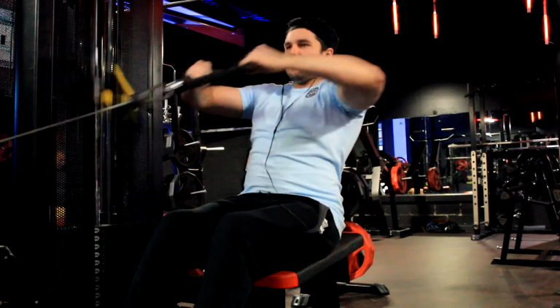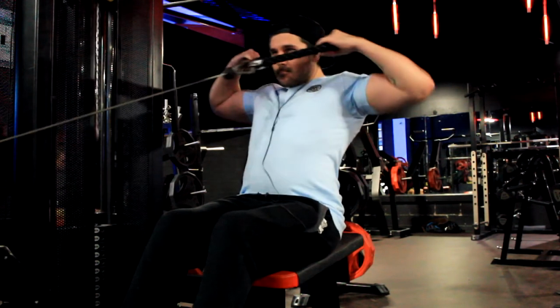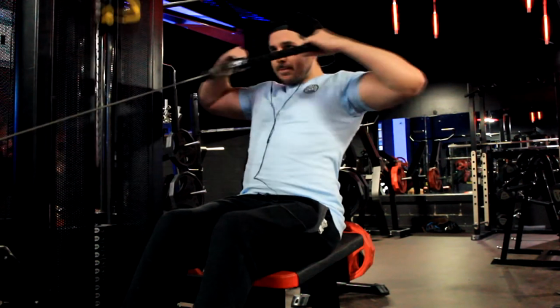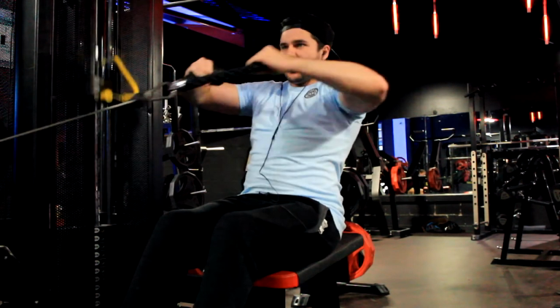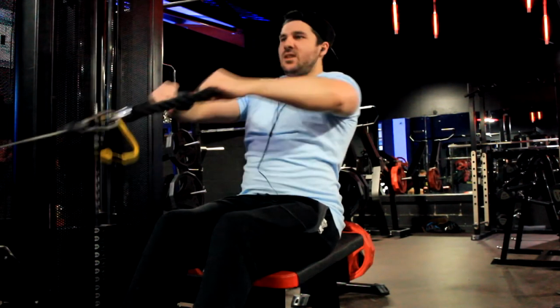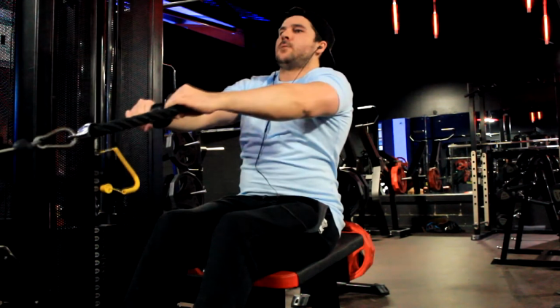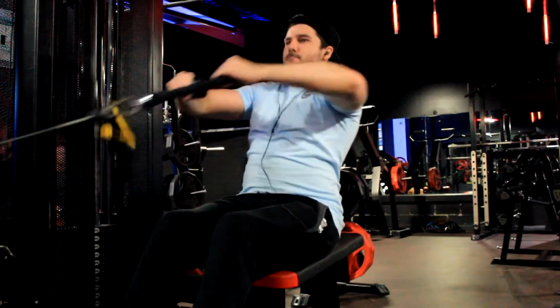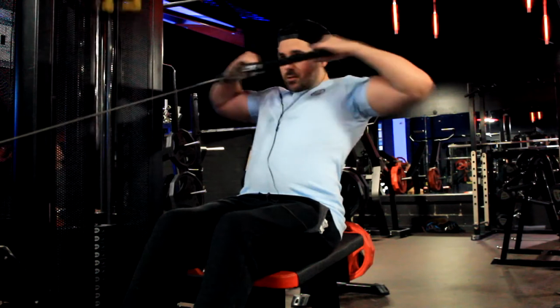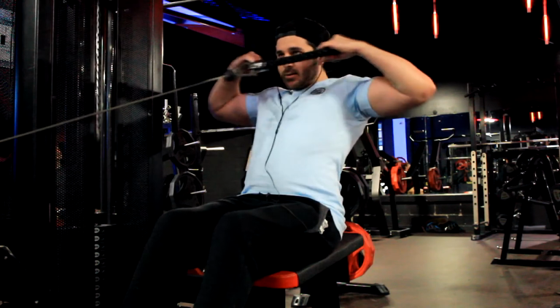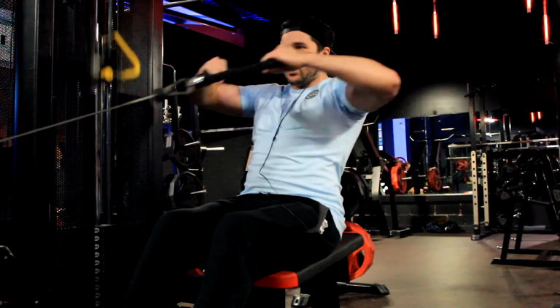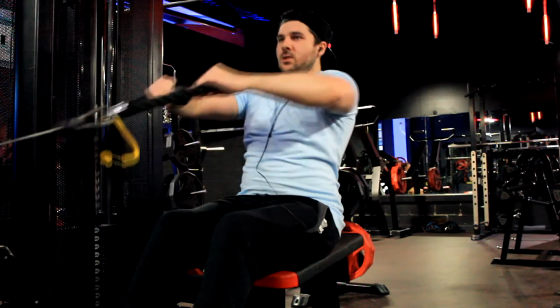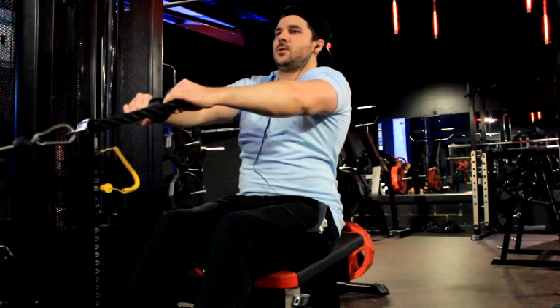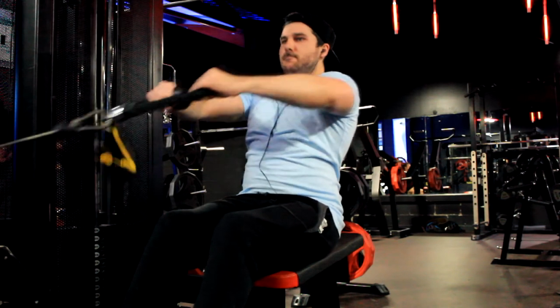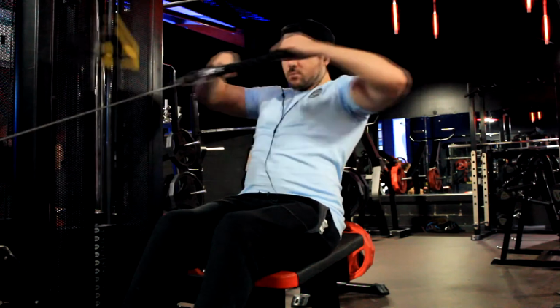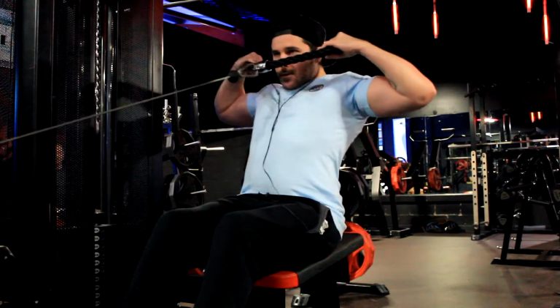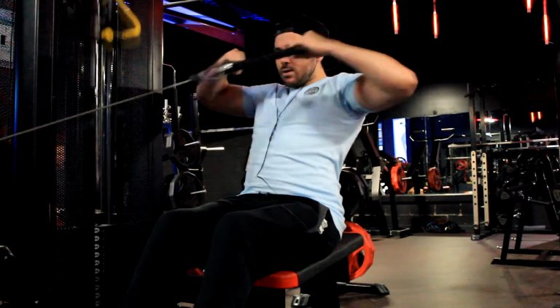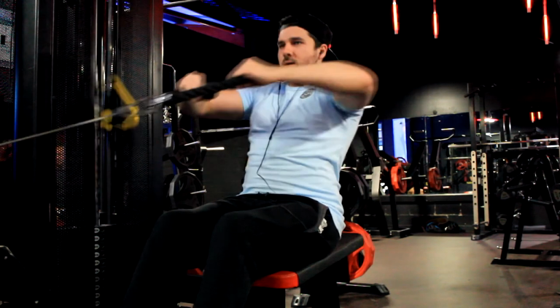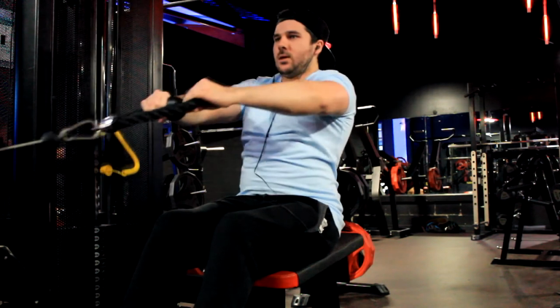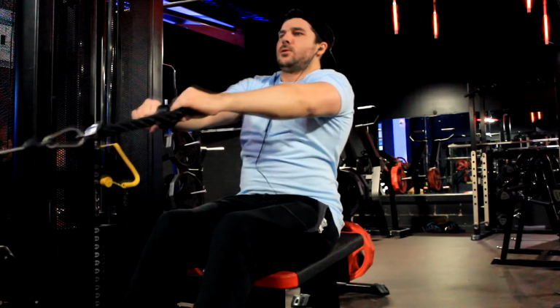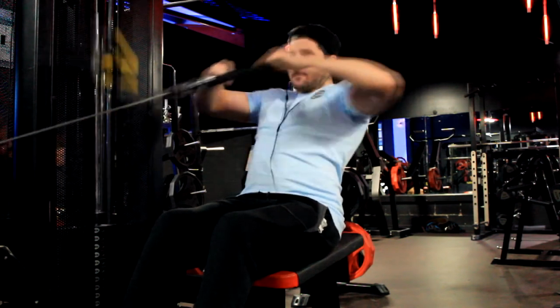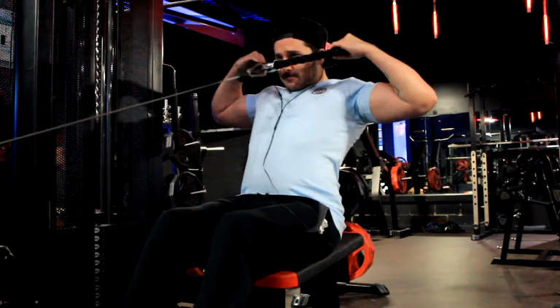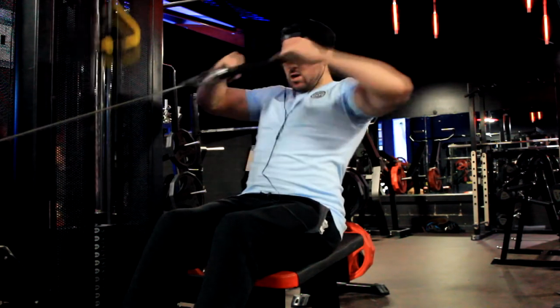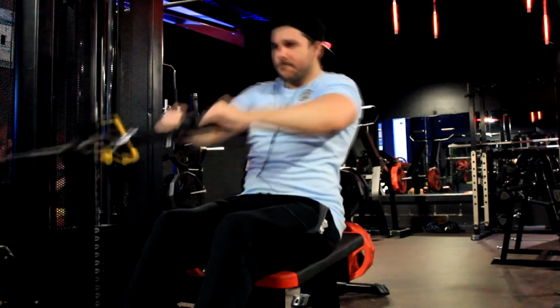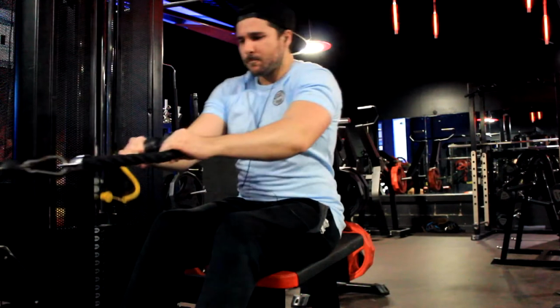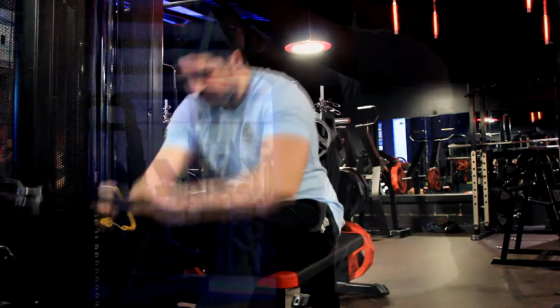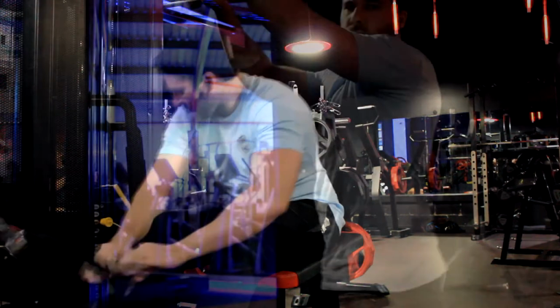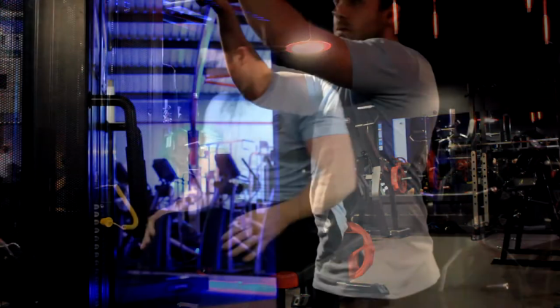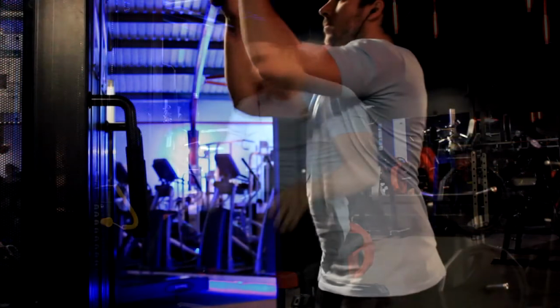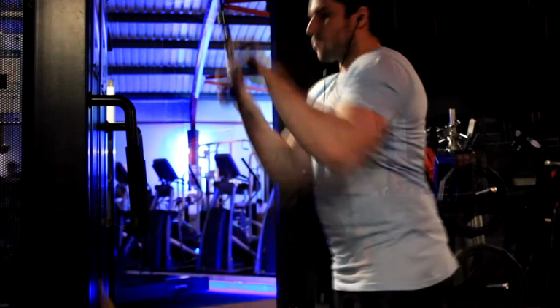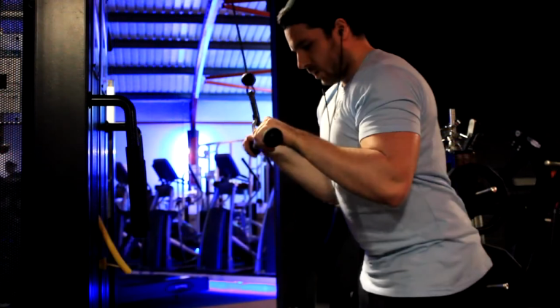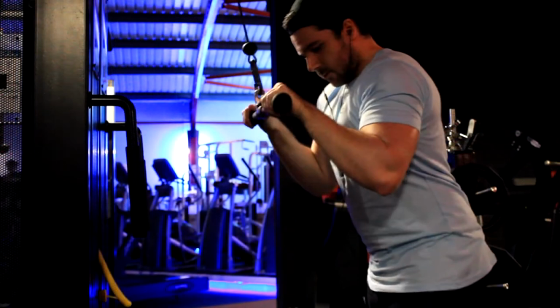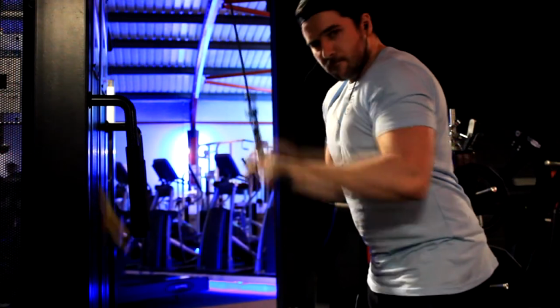The final exercise was tricep pushdowns. Triceps is something I'm going to work on a lot more now — if you want to get bigger arms, you build bigger triceps. Simple as that, and that's what I'm going to be working on.